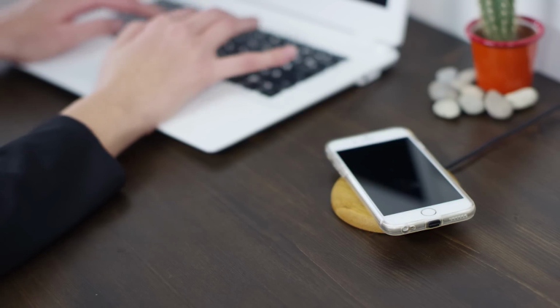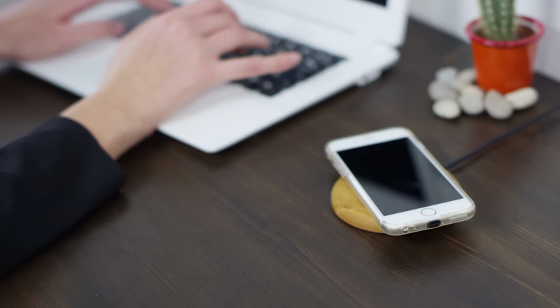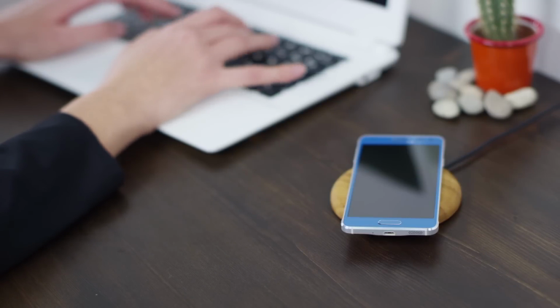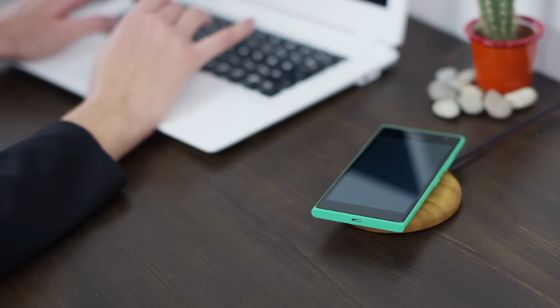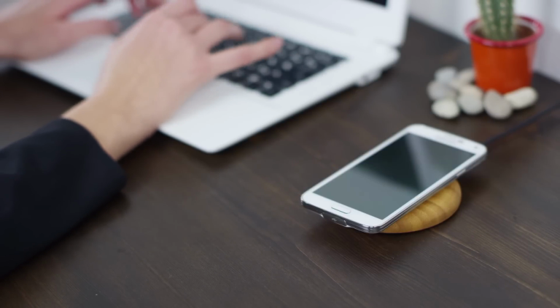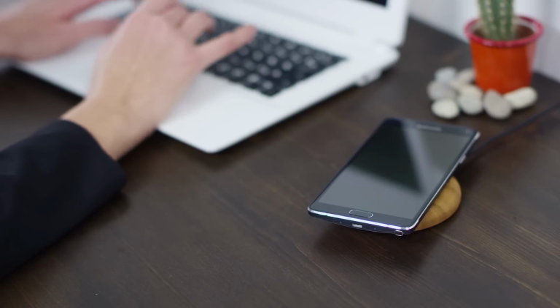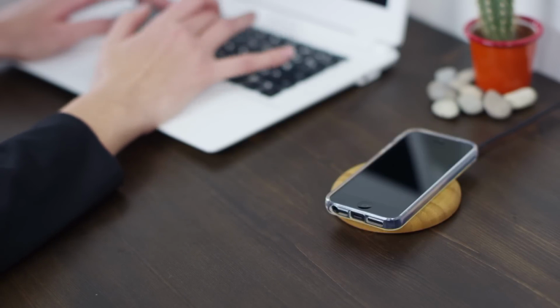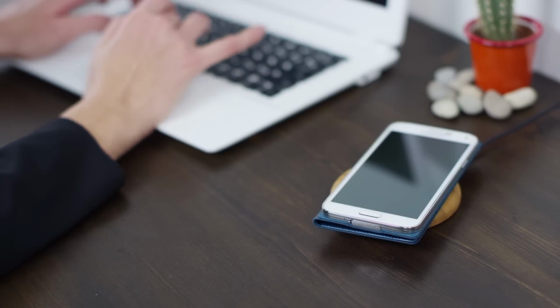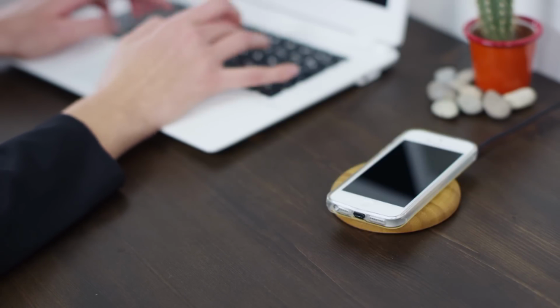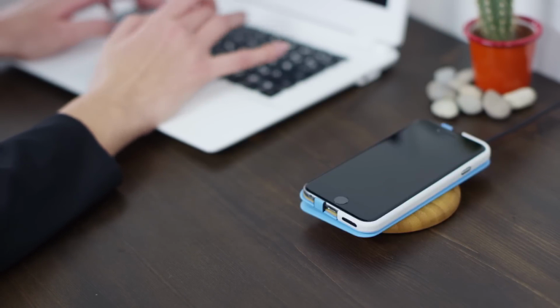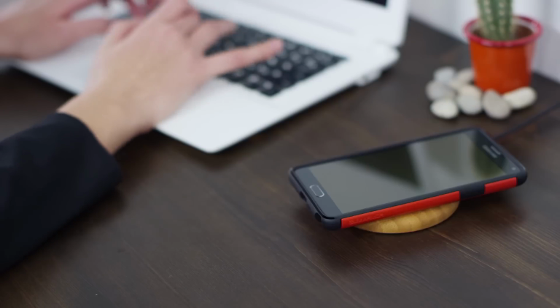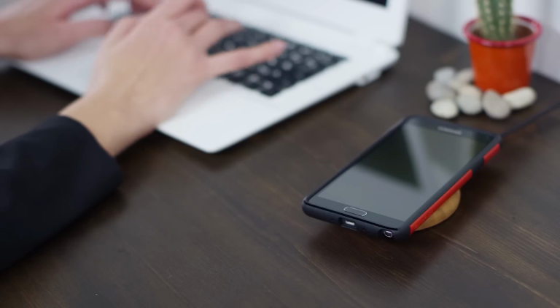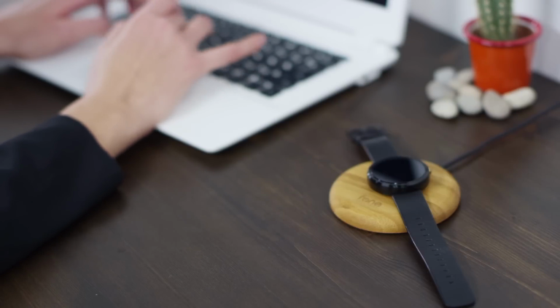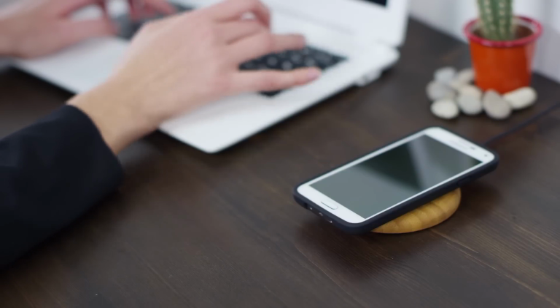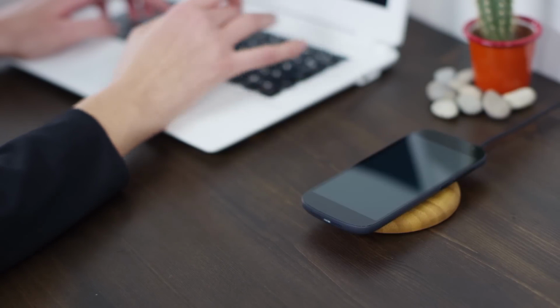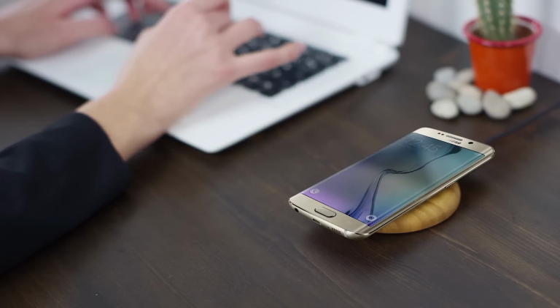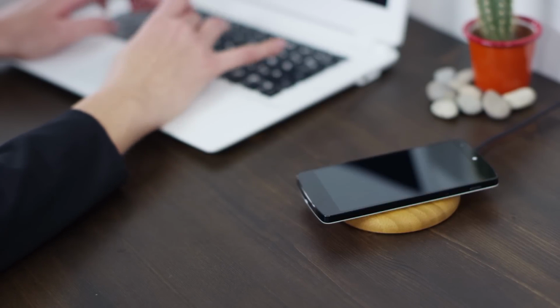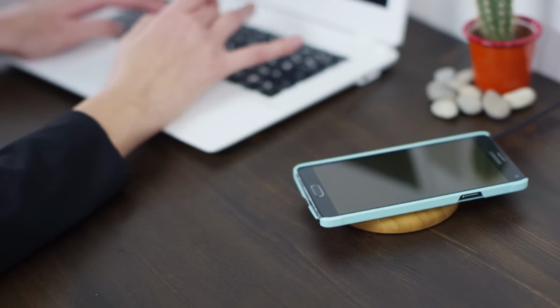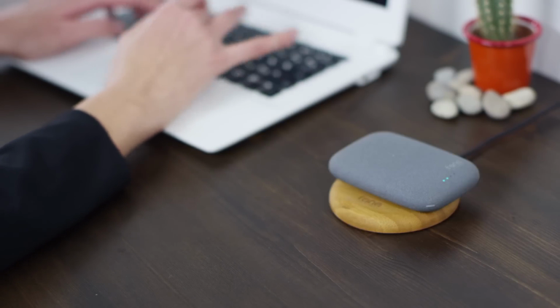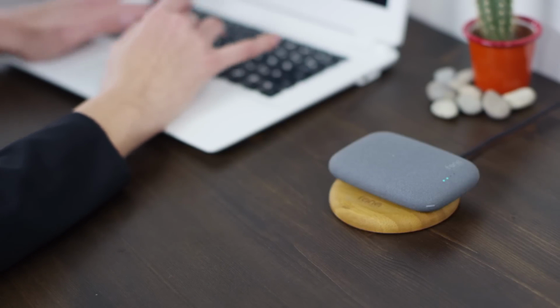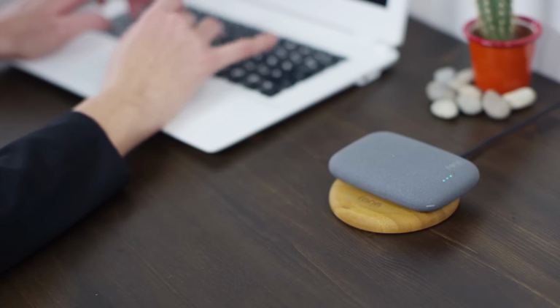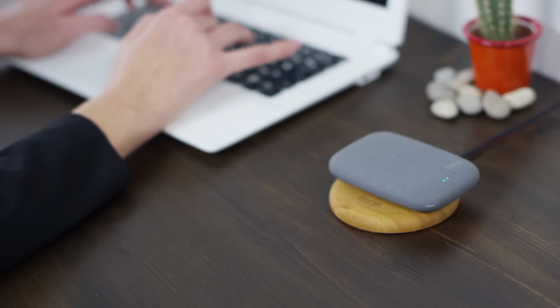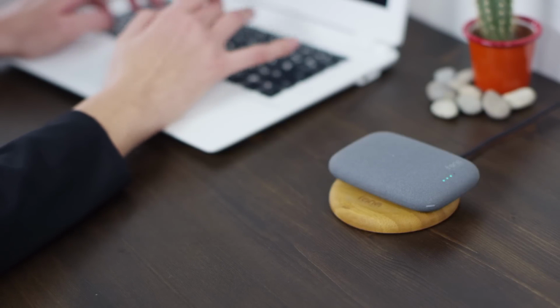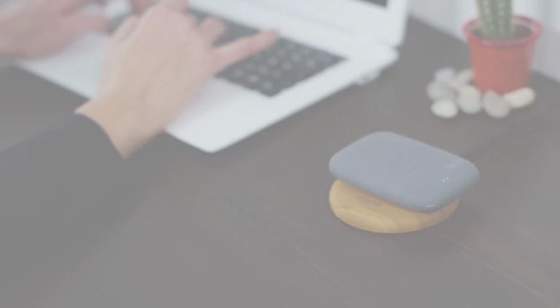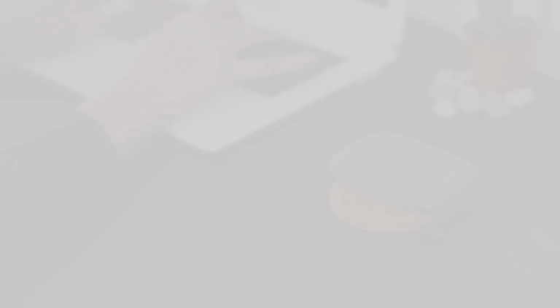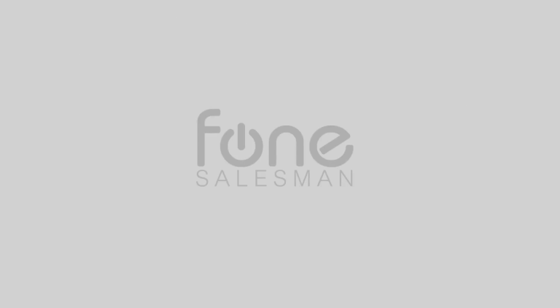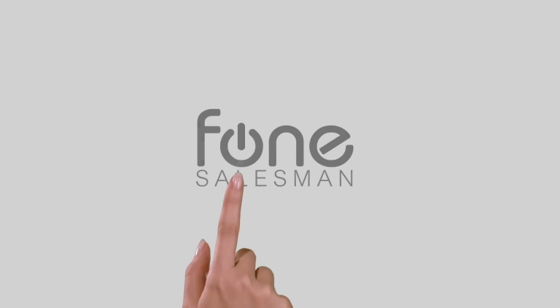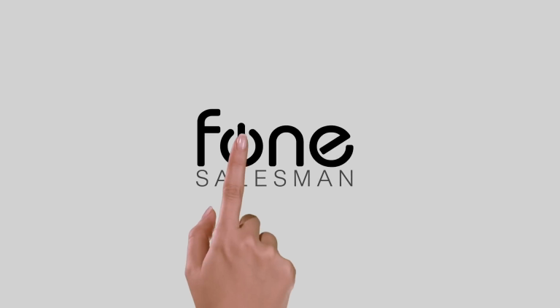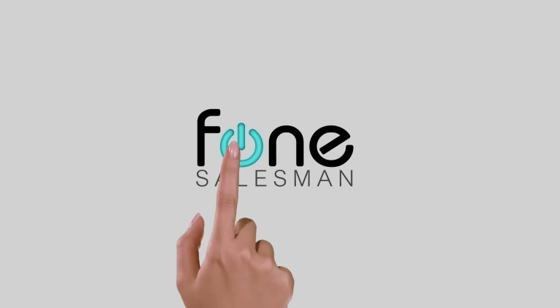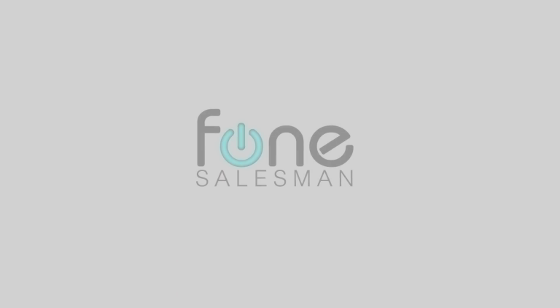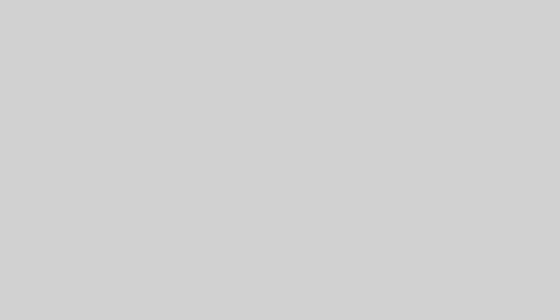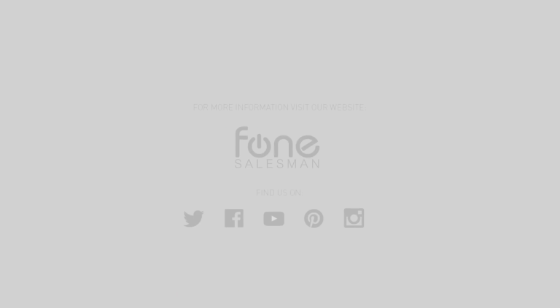Simple, smart and effortless. Wireless charging from Phone Salesman.